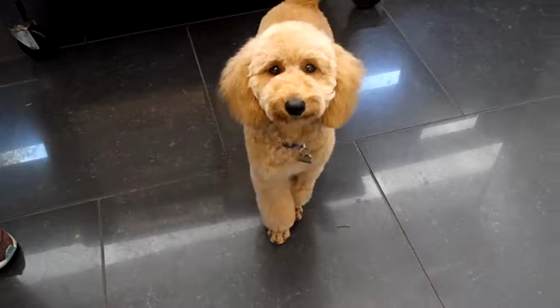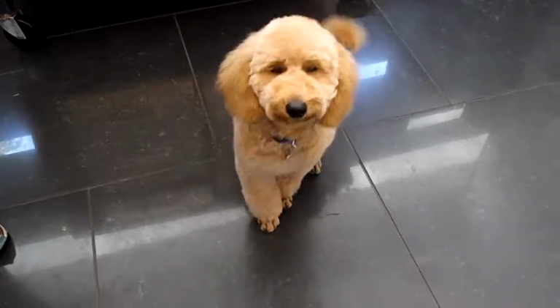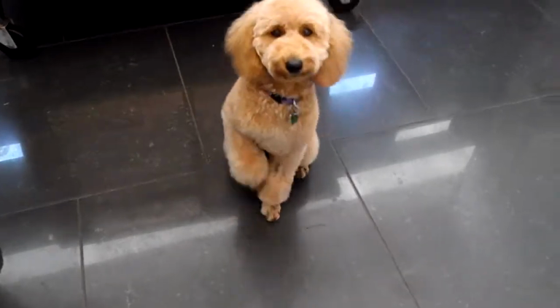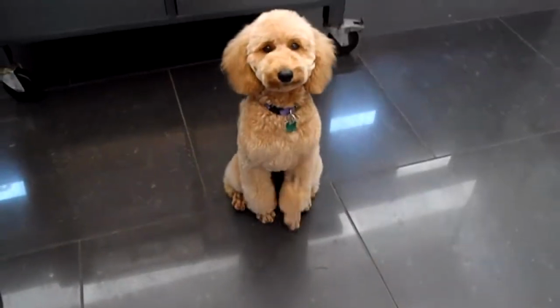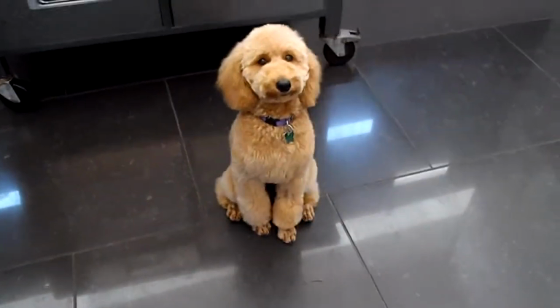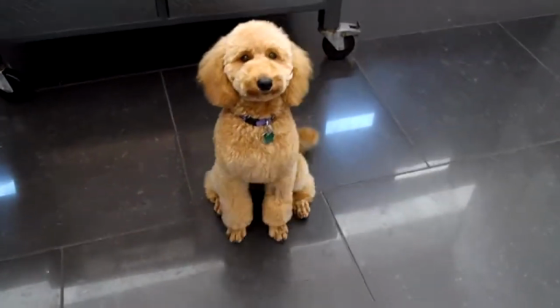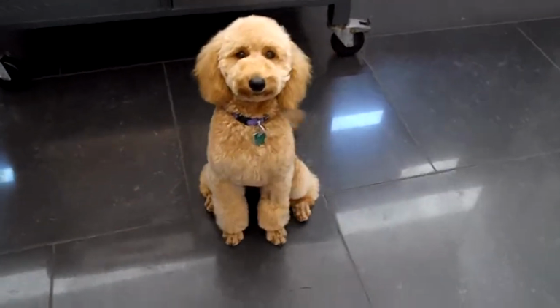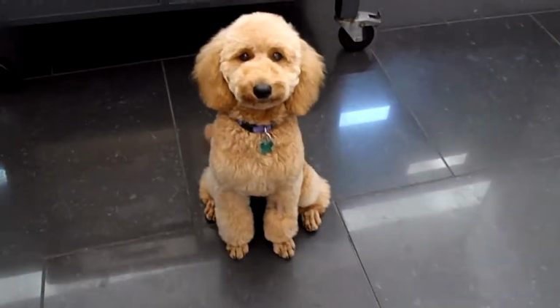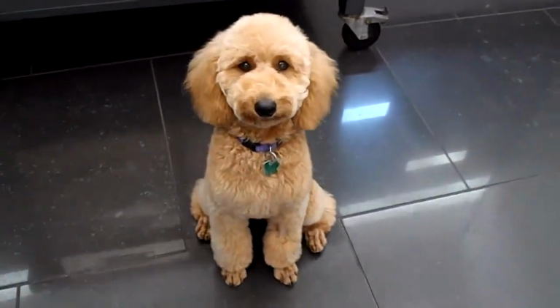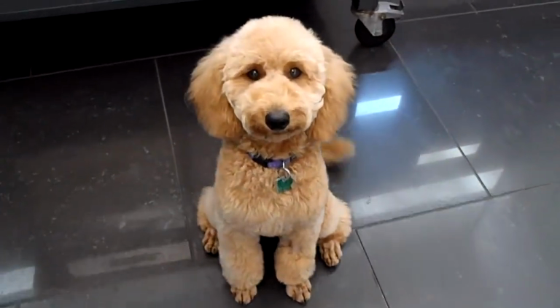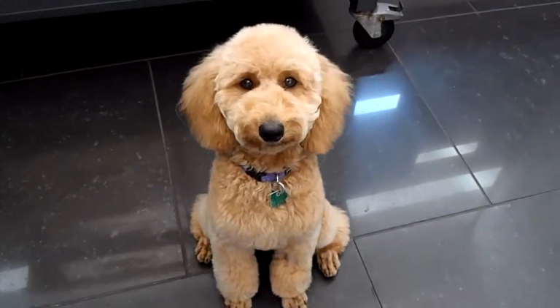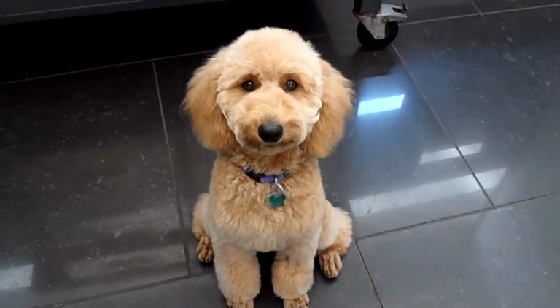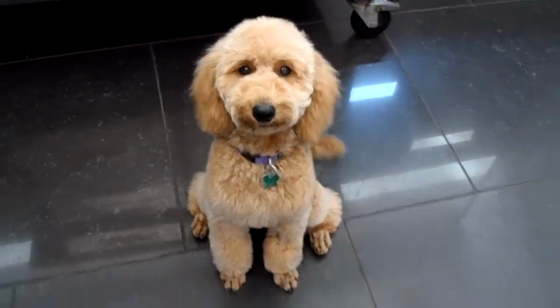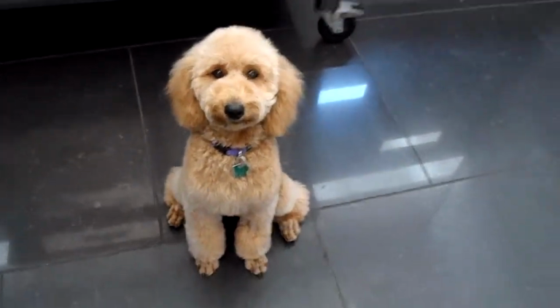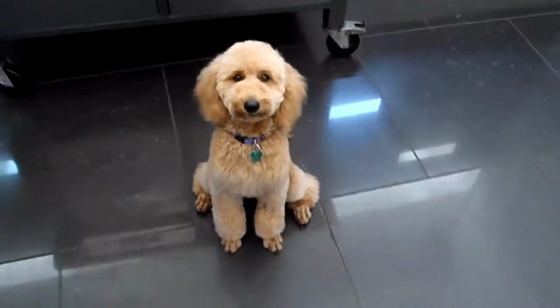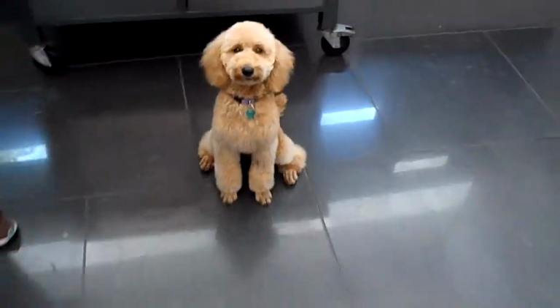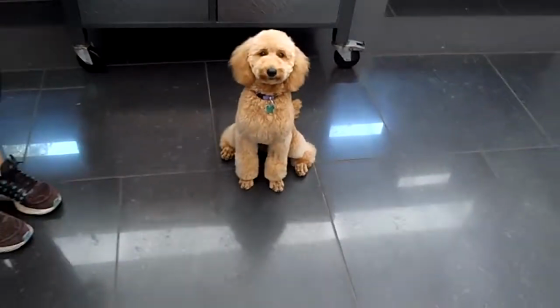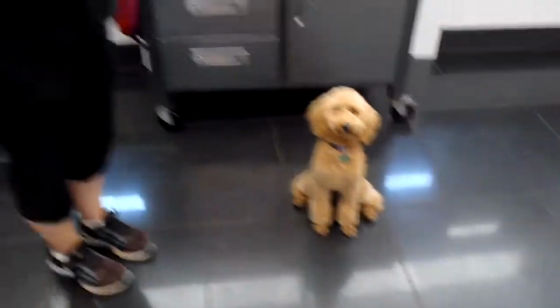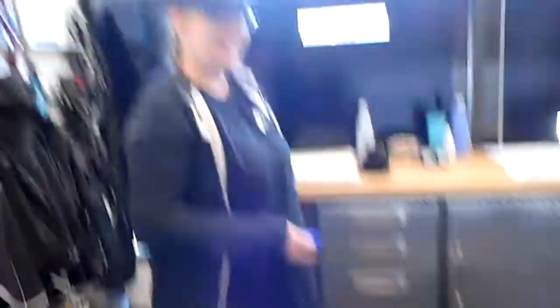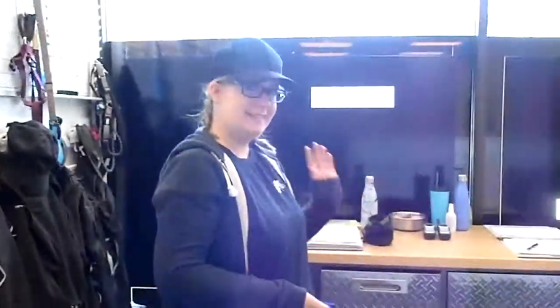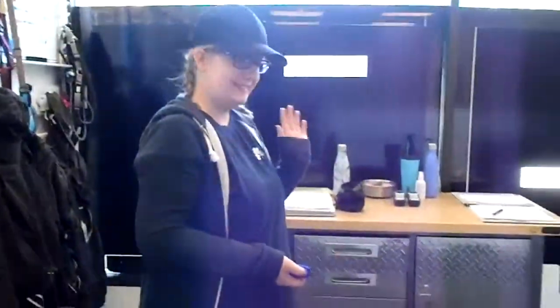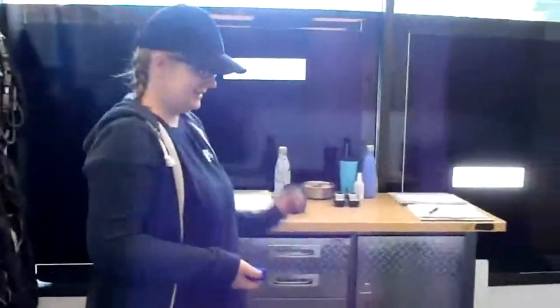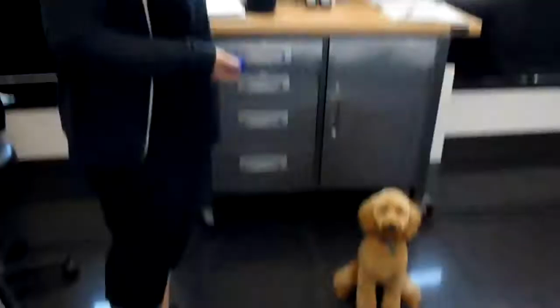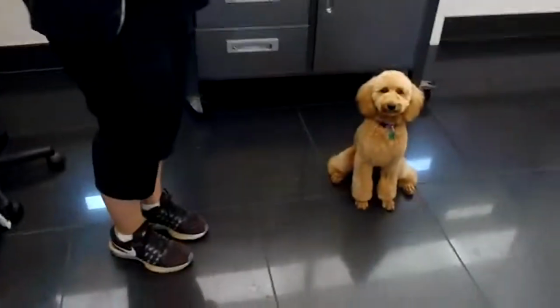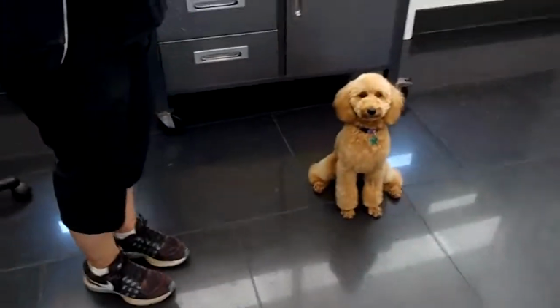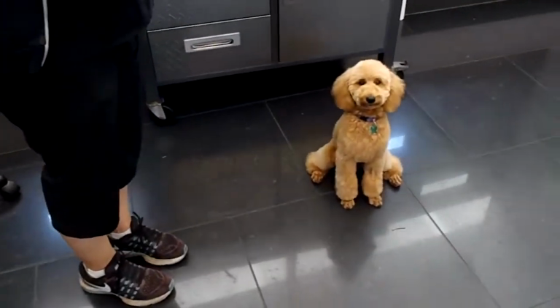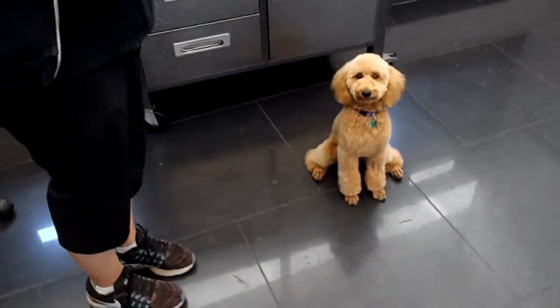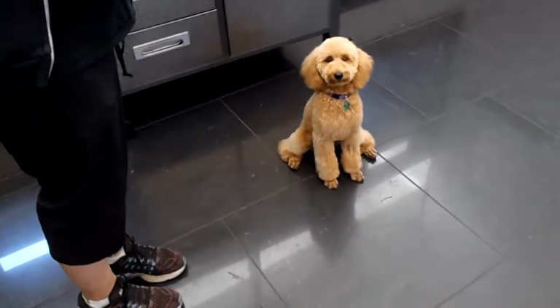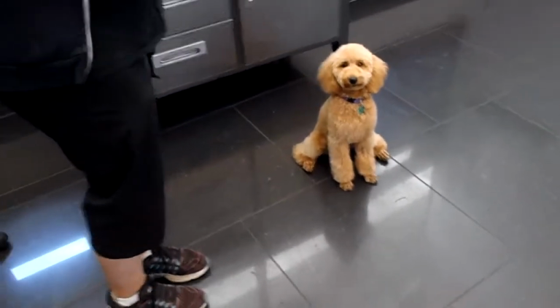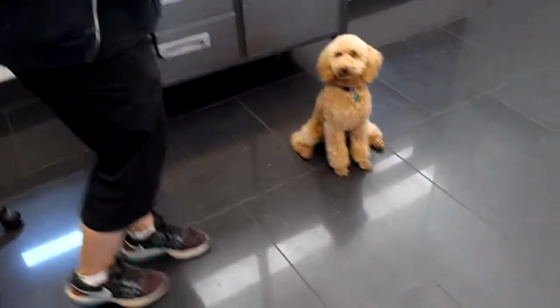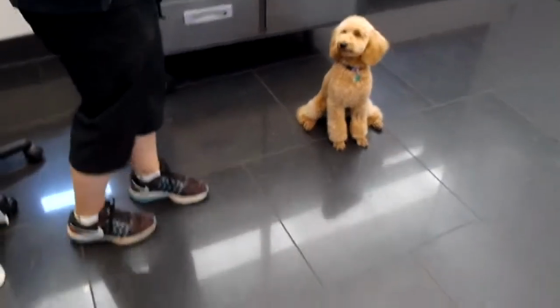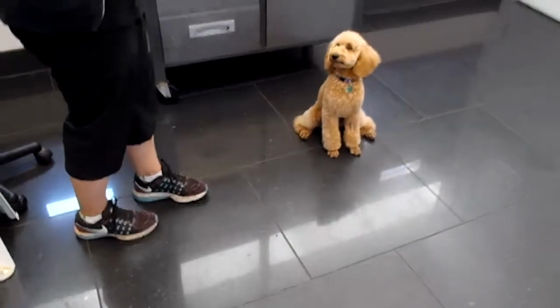We have the itty bitty Miss Rosie here, the pet shop boy. She's very excited and happy to do her pet project today with tutor Allie, and they've been working on touch.